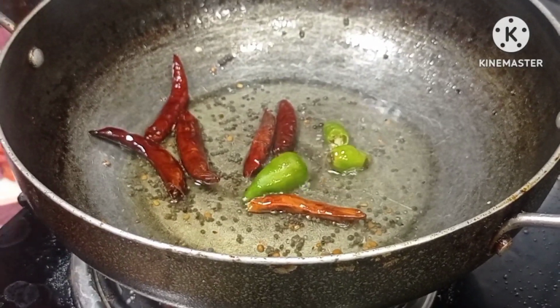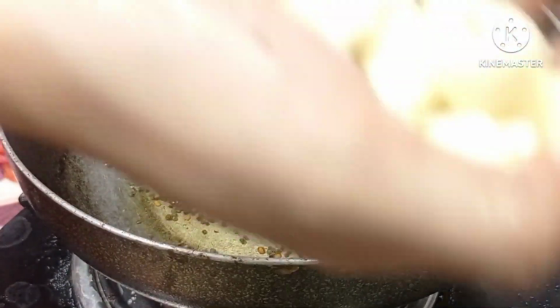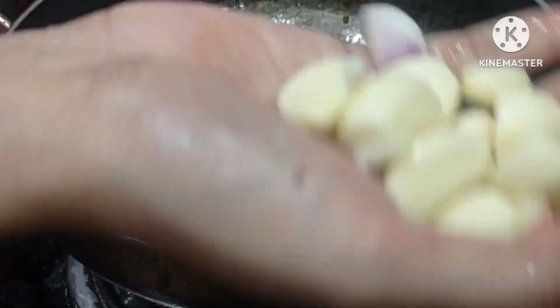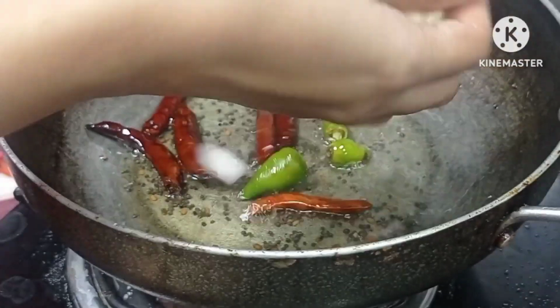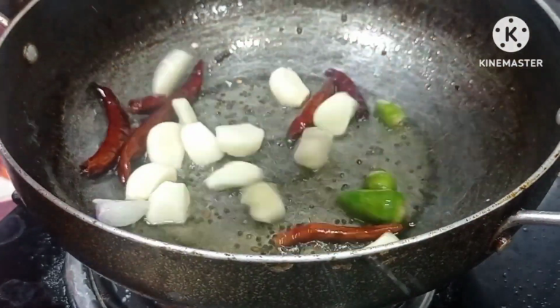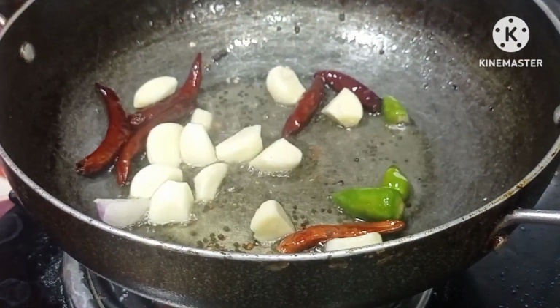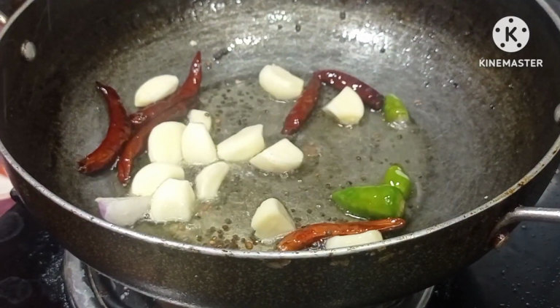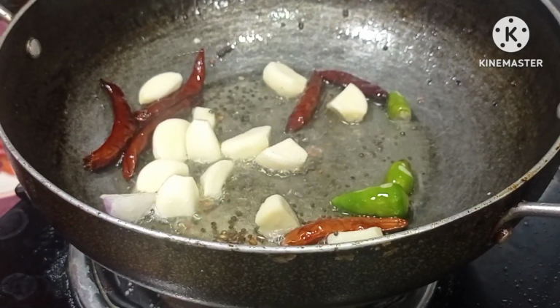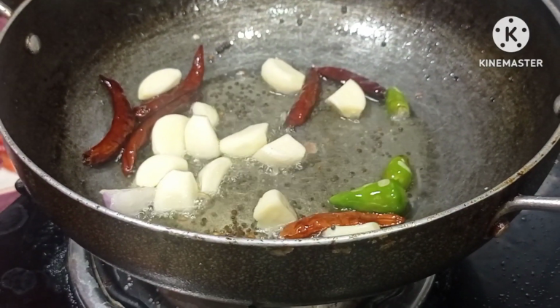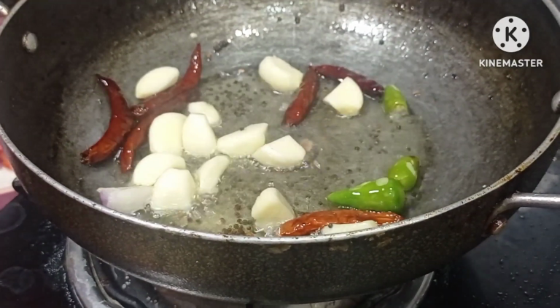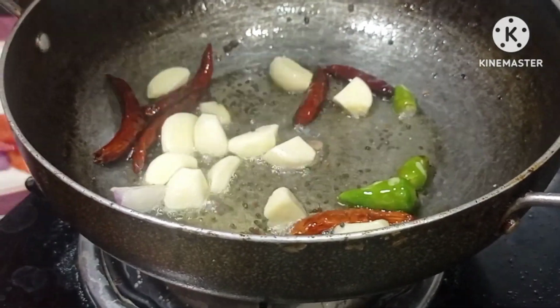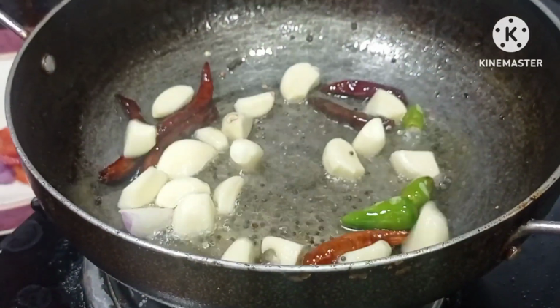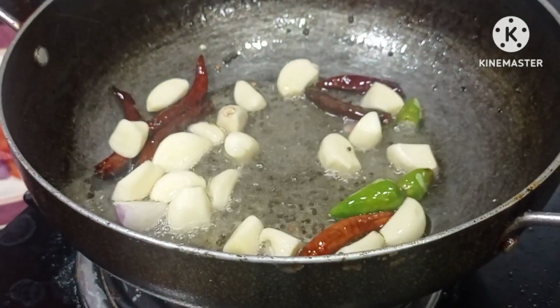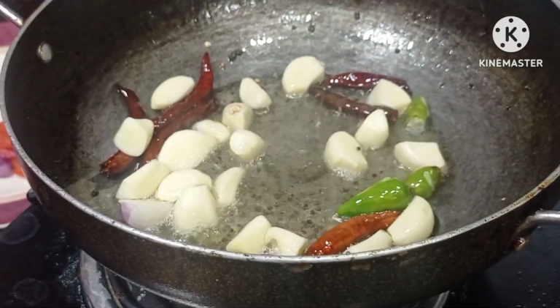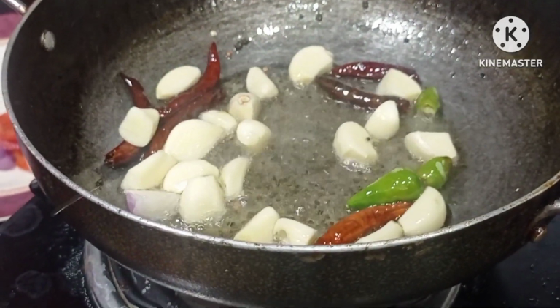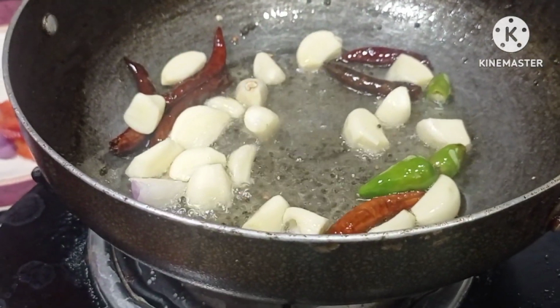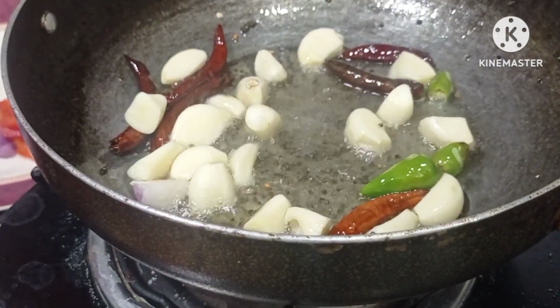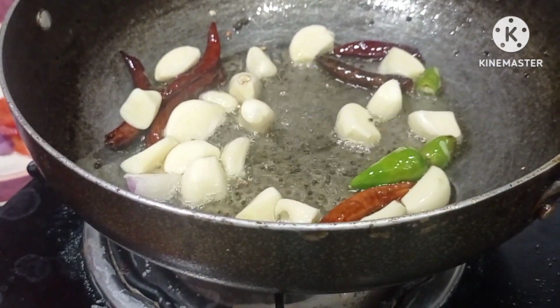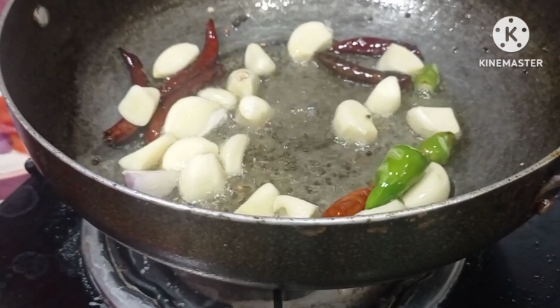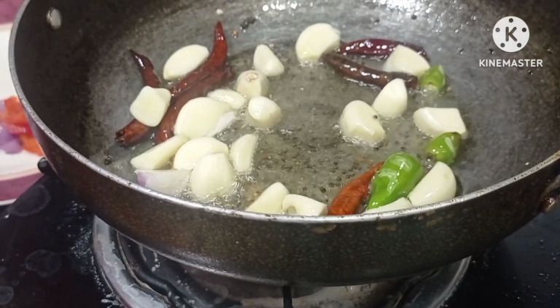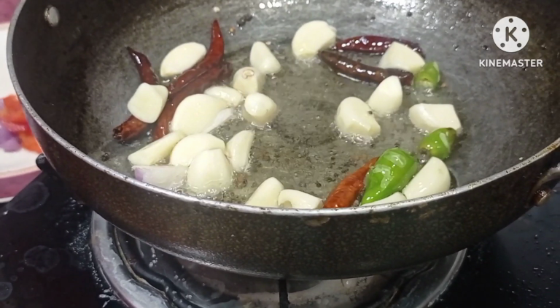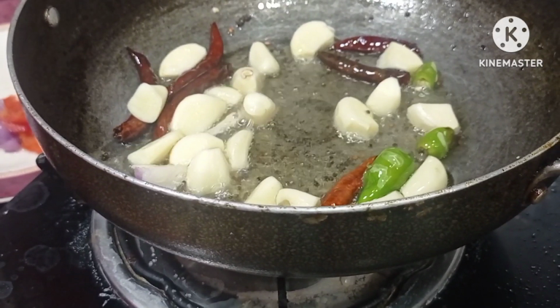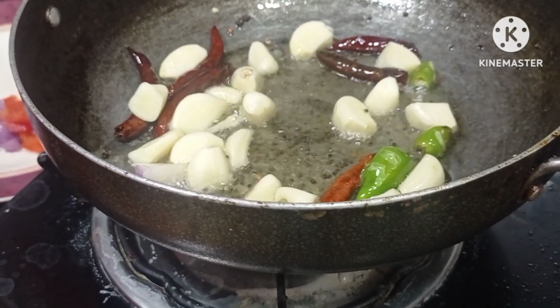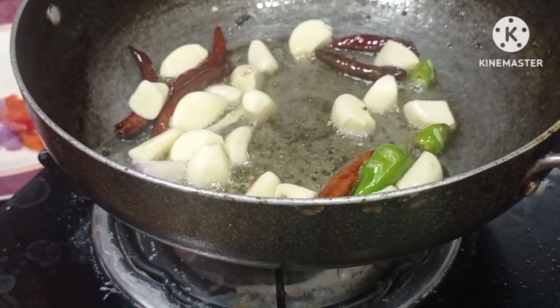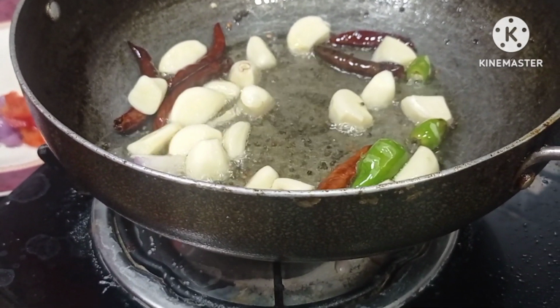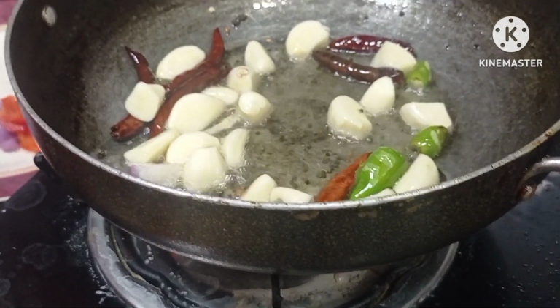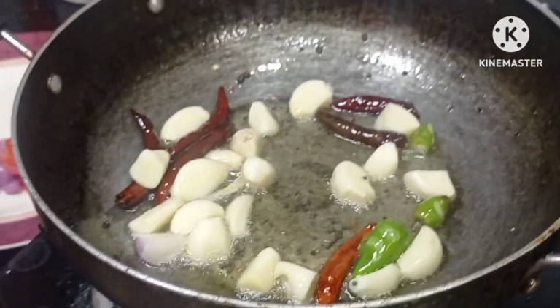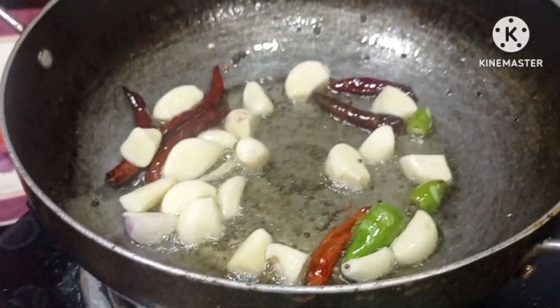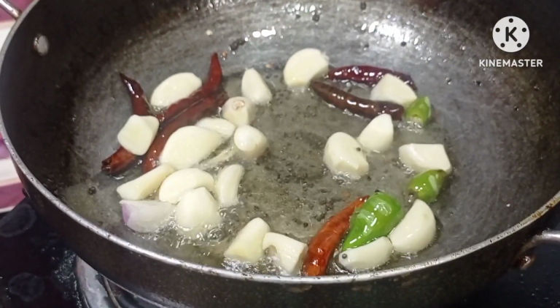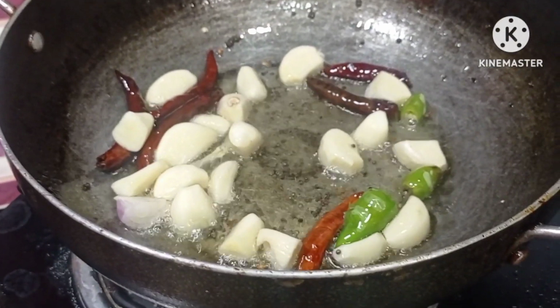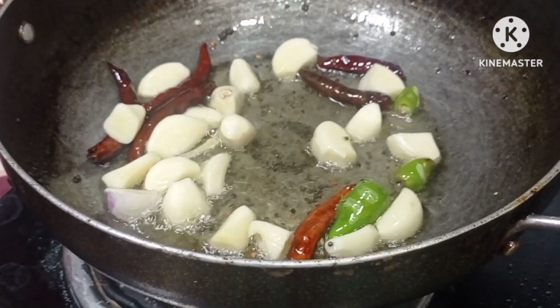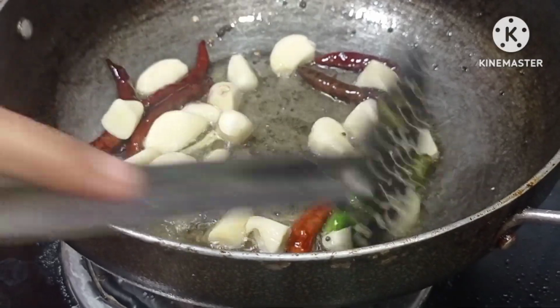The fur is not red. Now the fur is just brown. The fur is still brown. I put the fur and the fur is still brown.